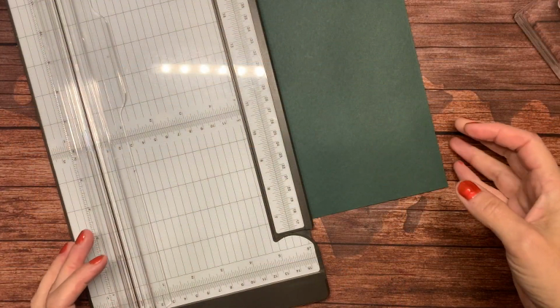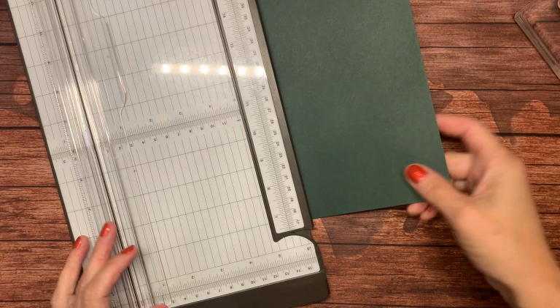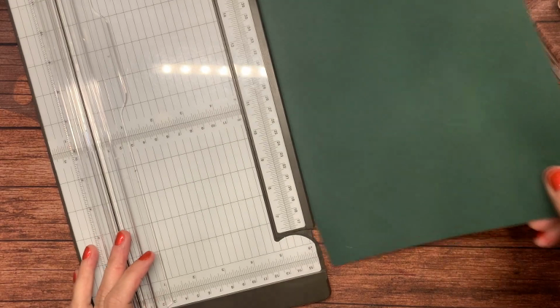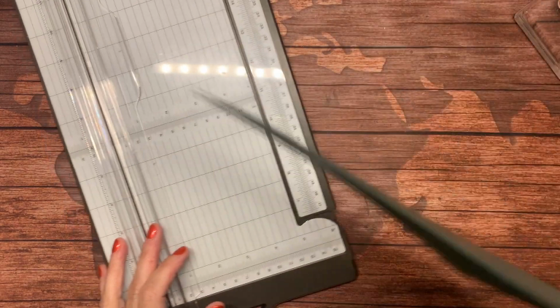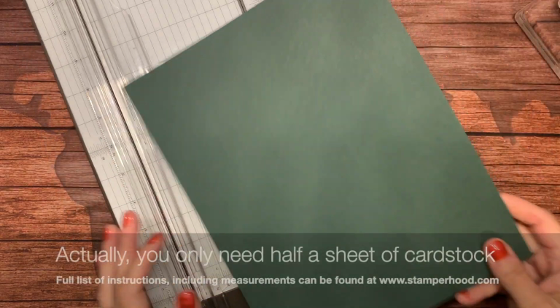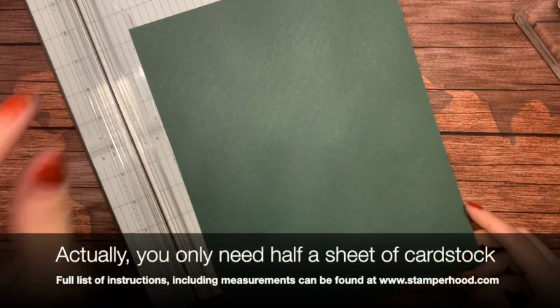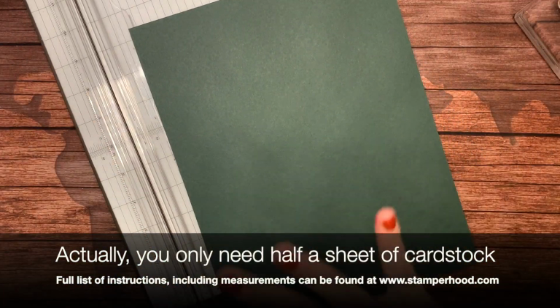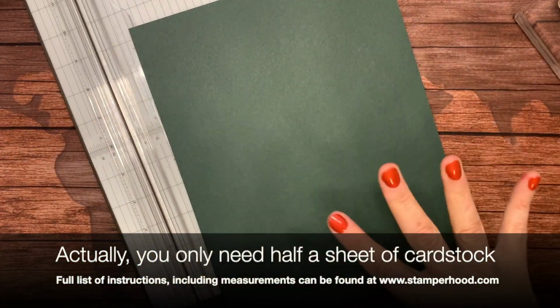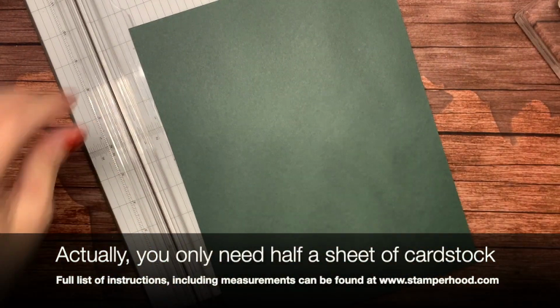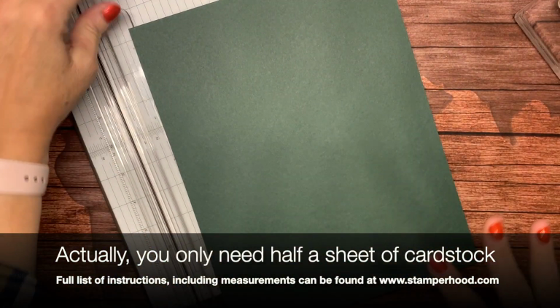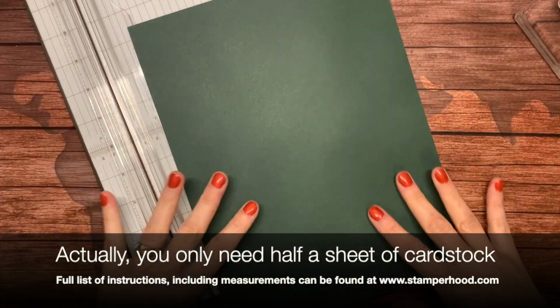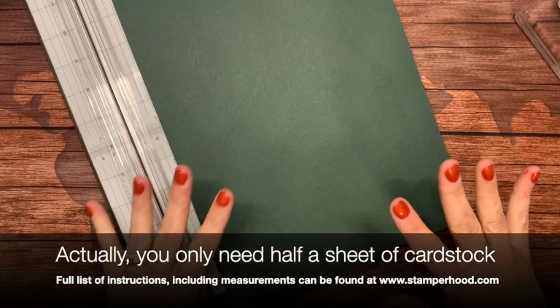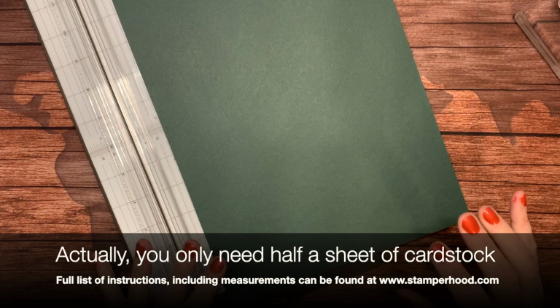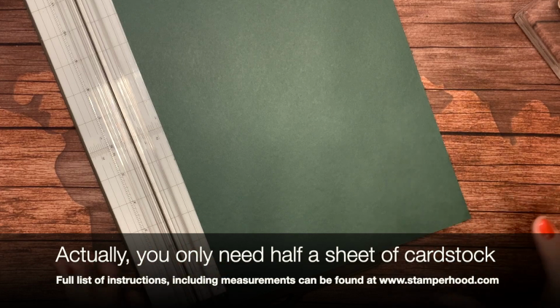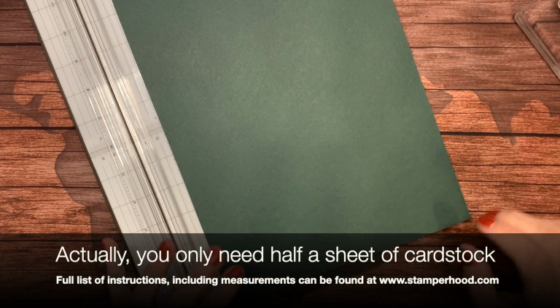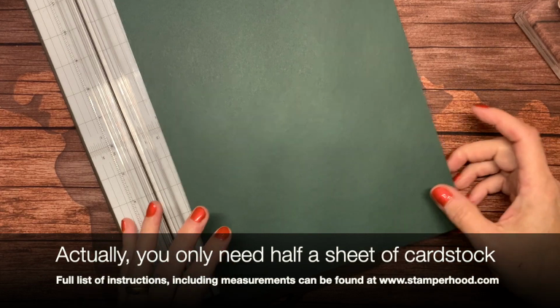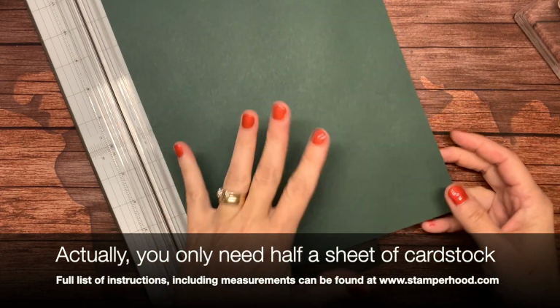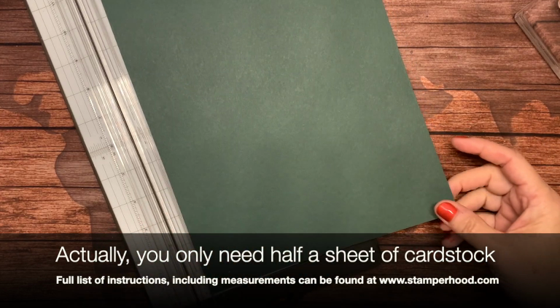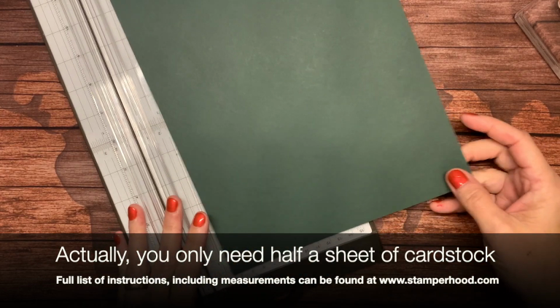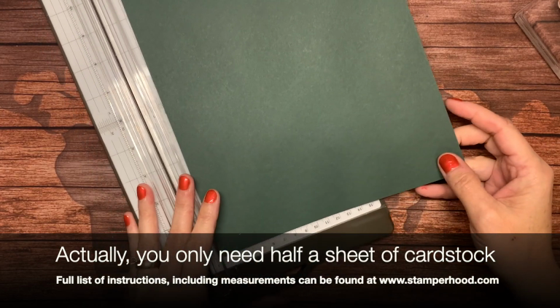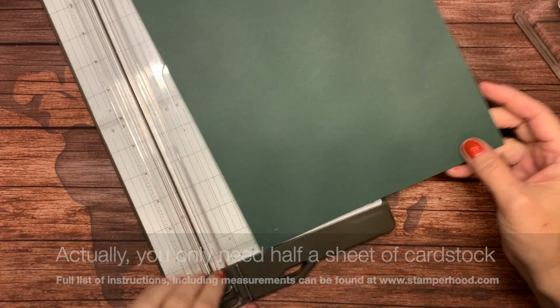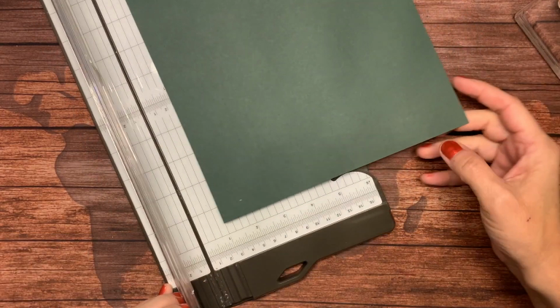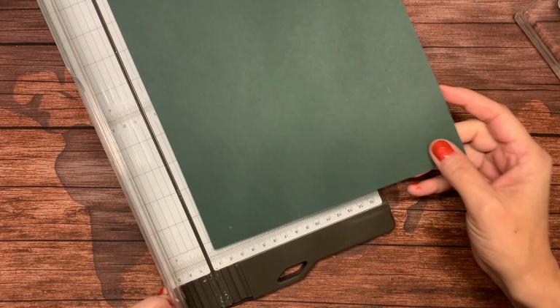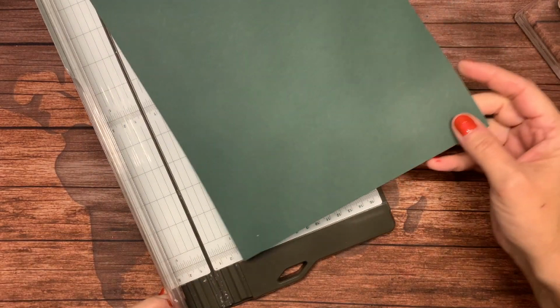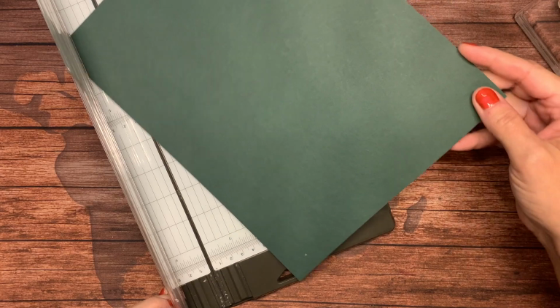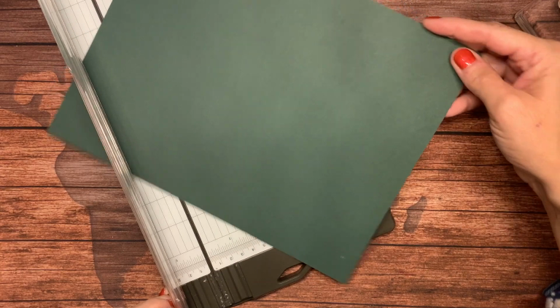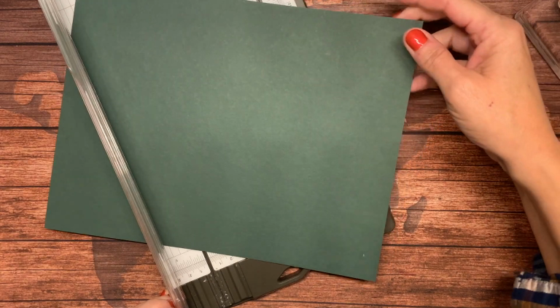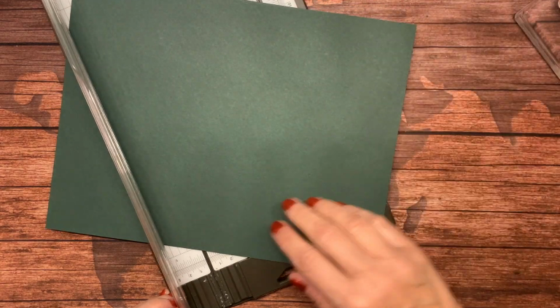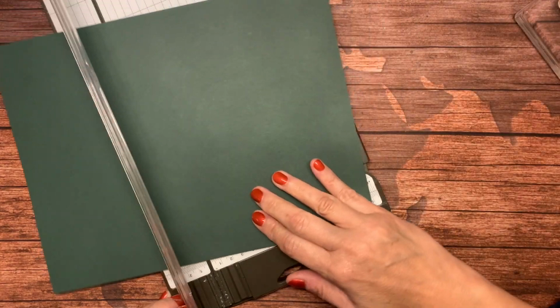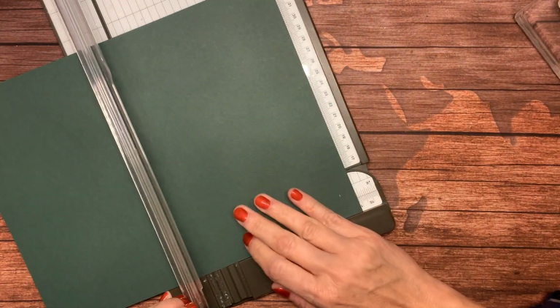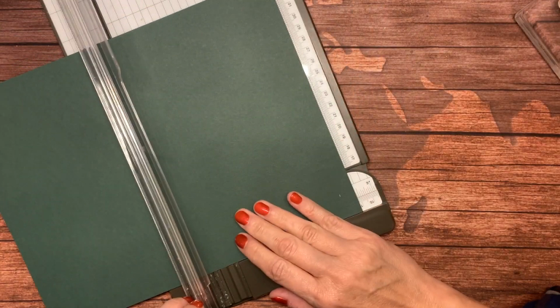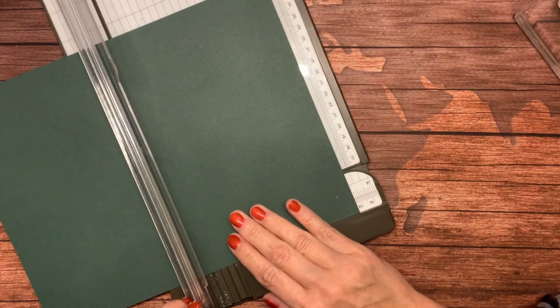To start, we will need one piece of whatever color cardstock you want to make your box from. I'm choosing Evening Evergreen, and I need one piece that is three and a half by five inches.